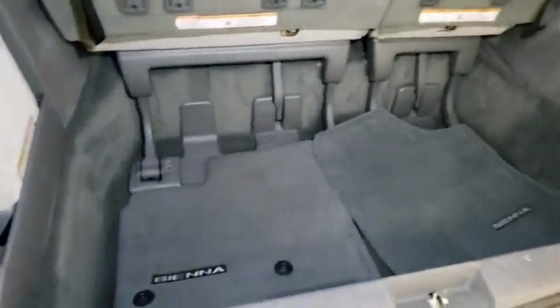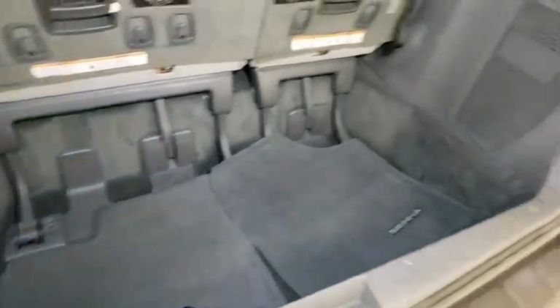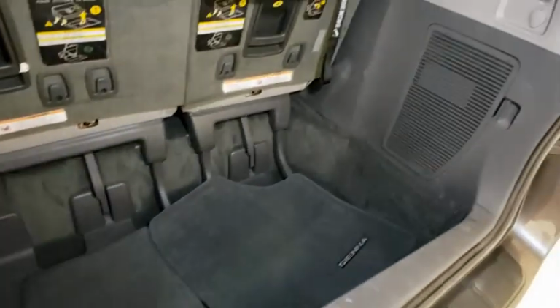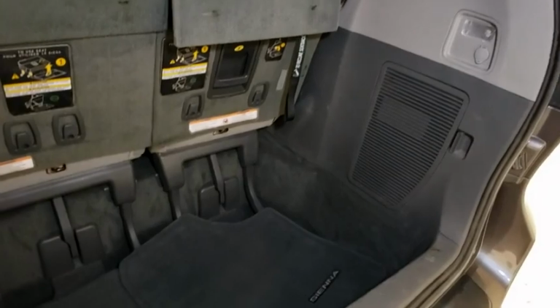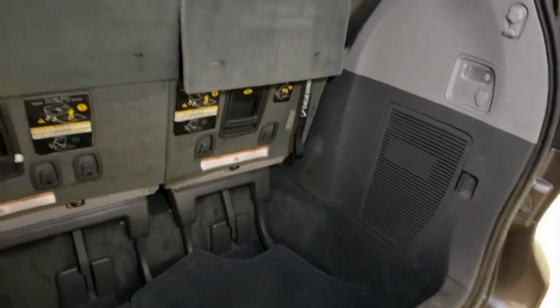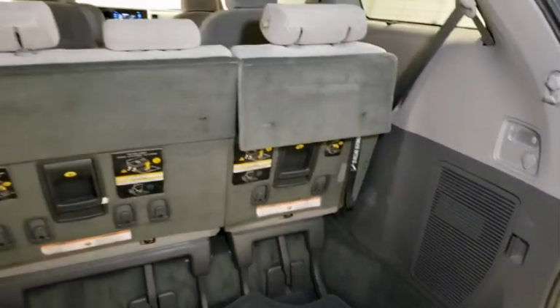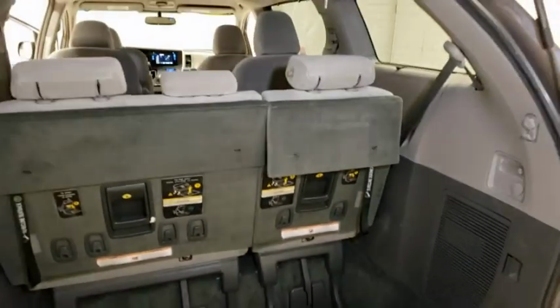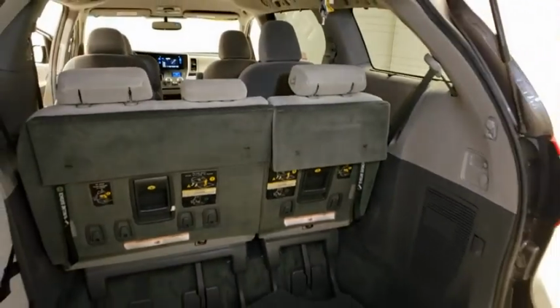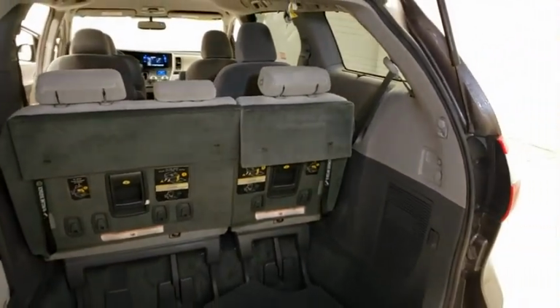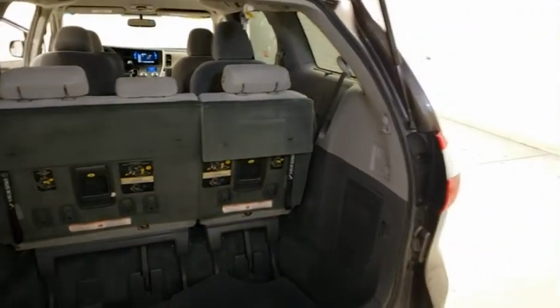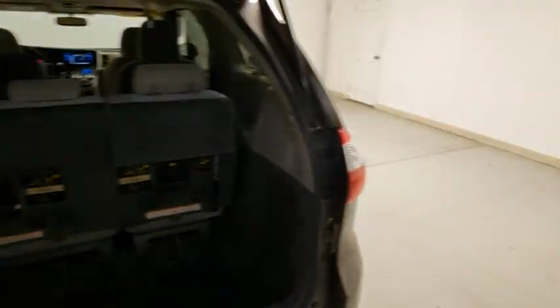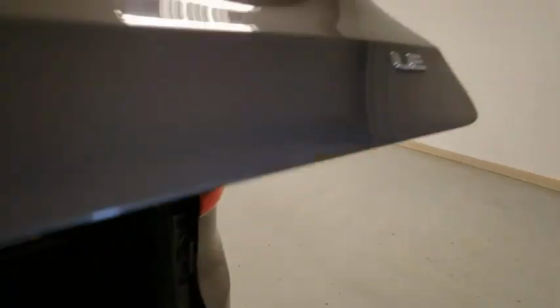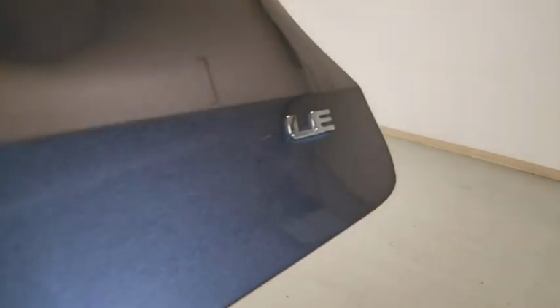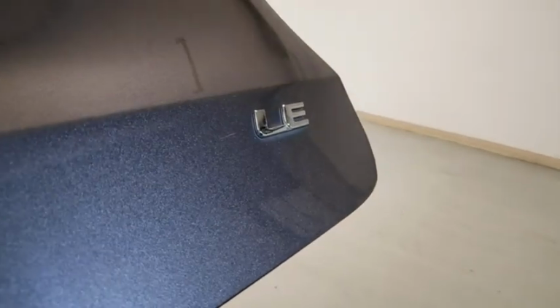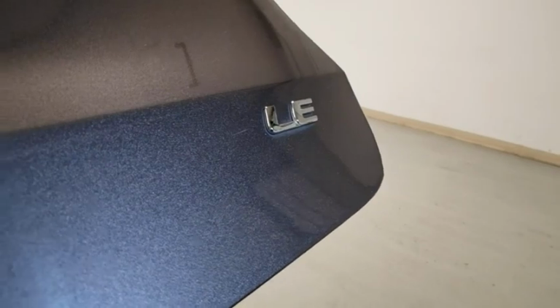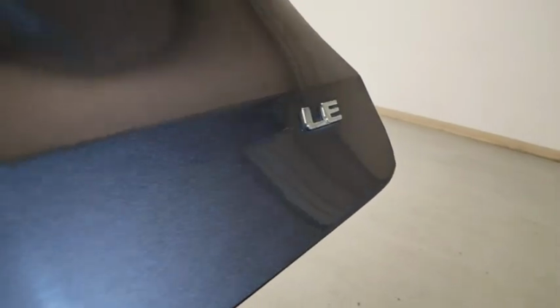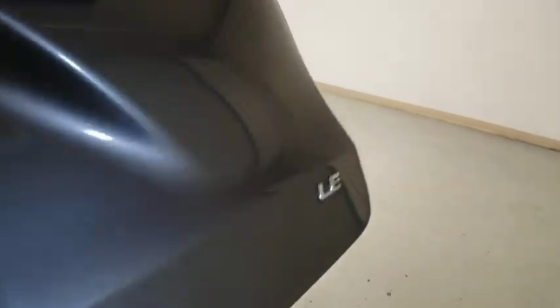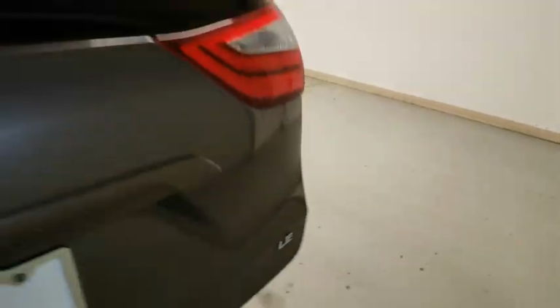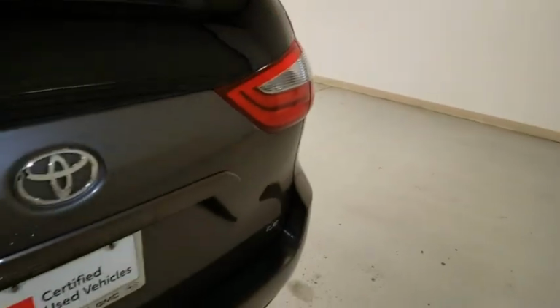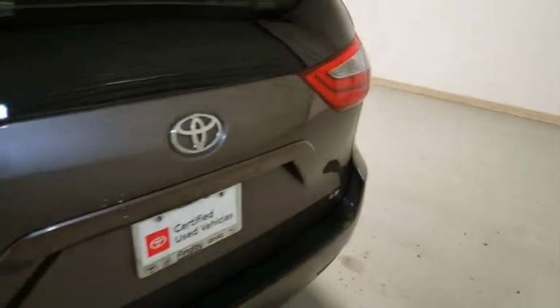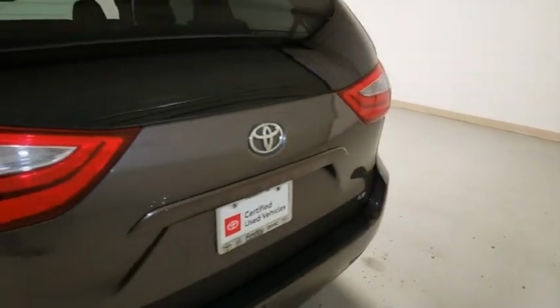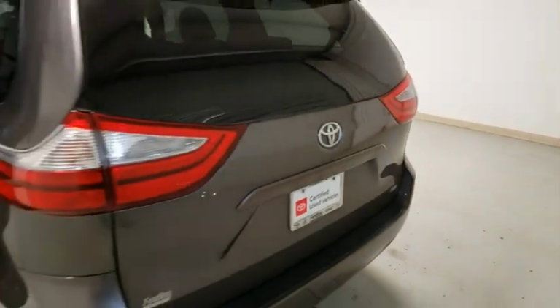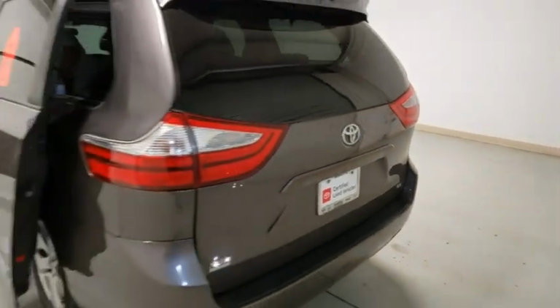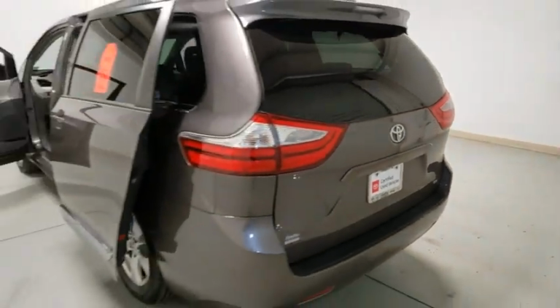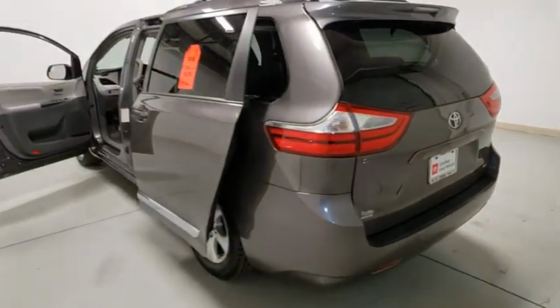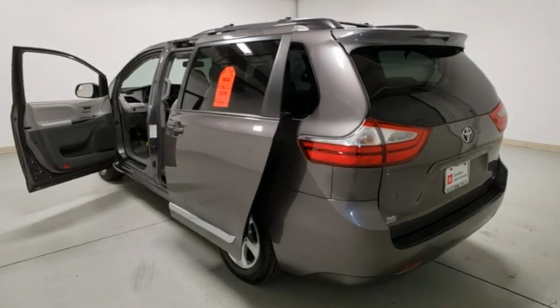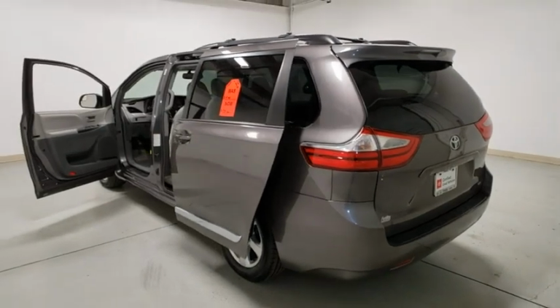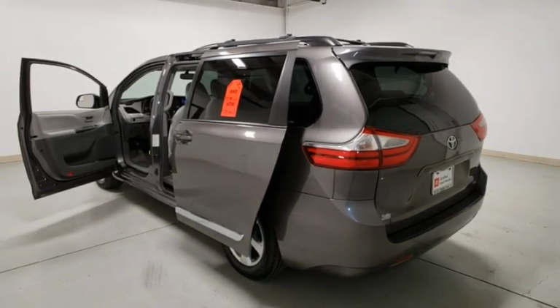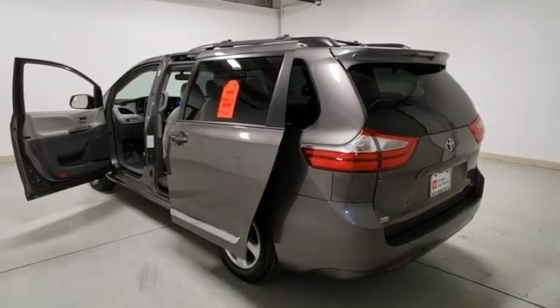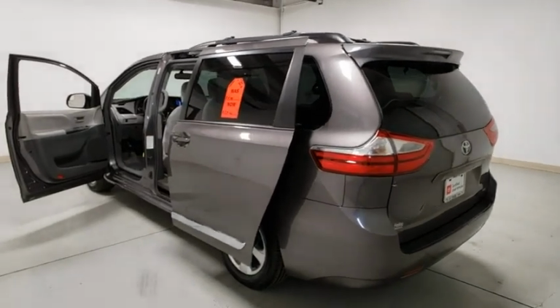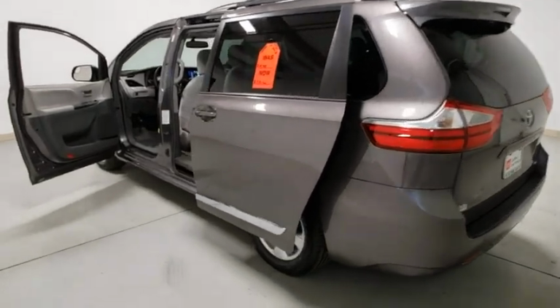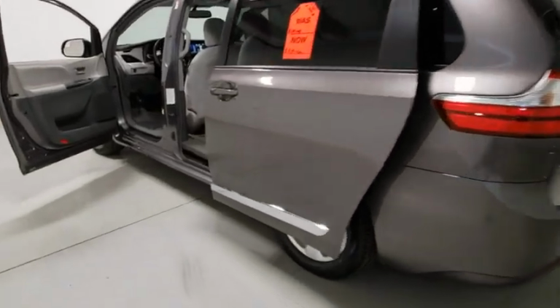Here are some of this vehicle's great options: traction control, dual airbags, power steering, four-wheel disc brakes, electronic stability control, compass, power windows, CD player, trip computer, rear window defroster, and remote keyless entry.